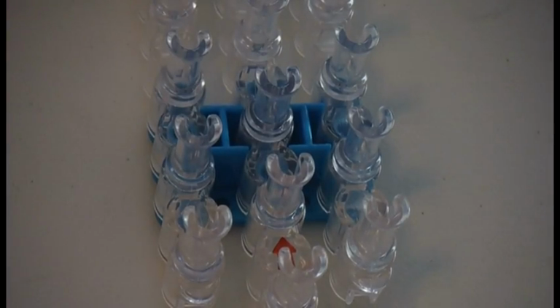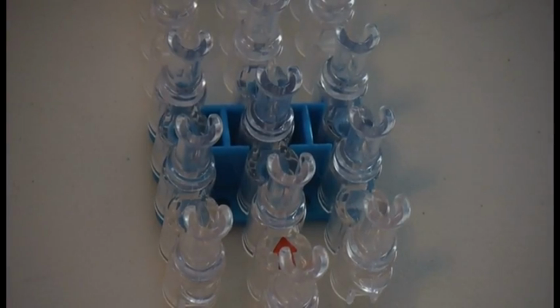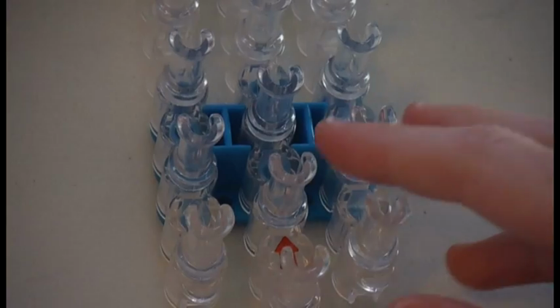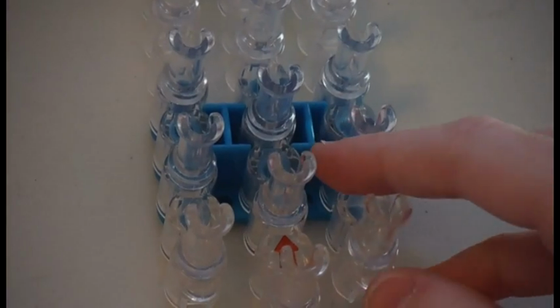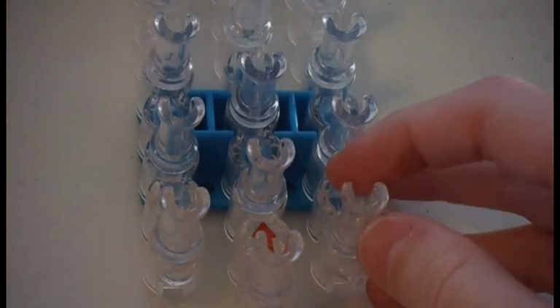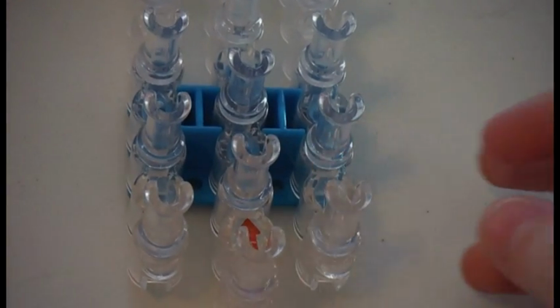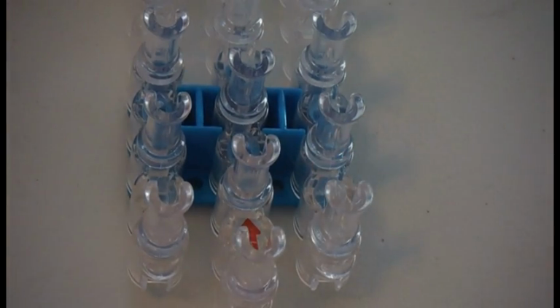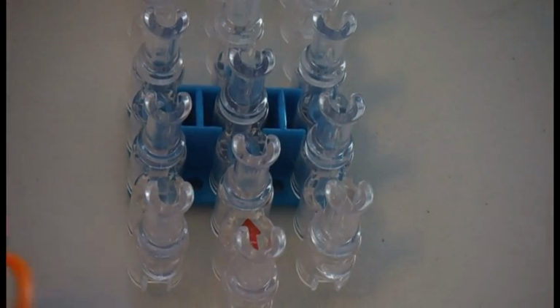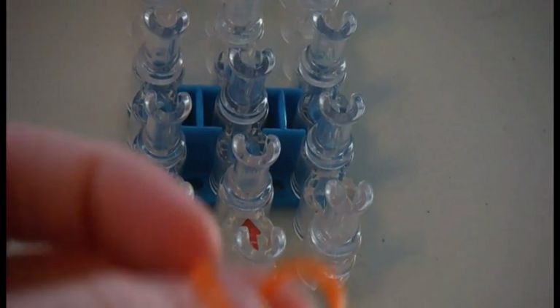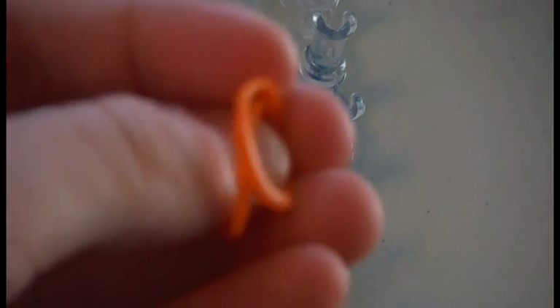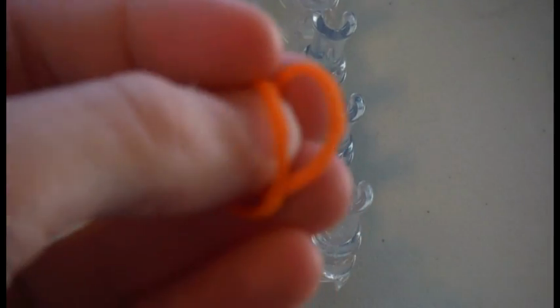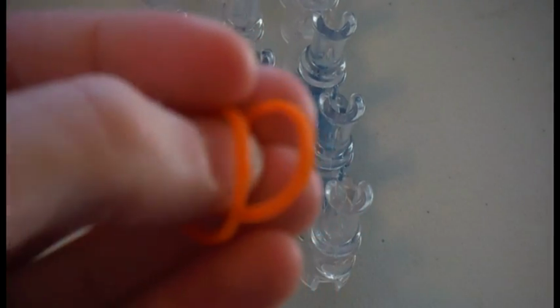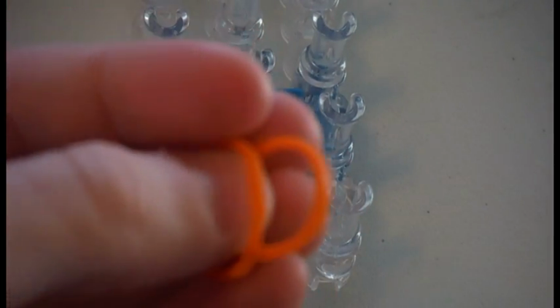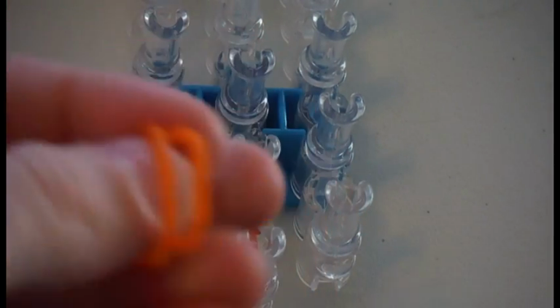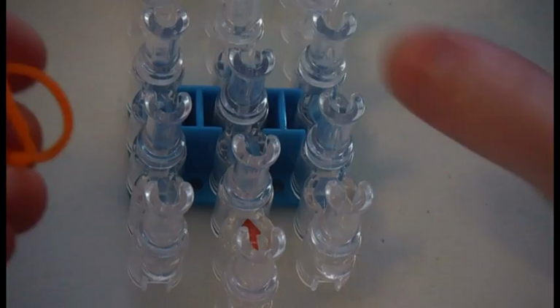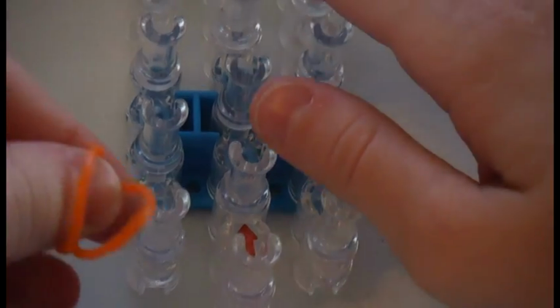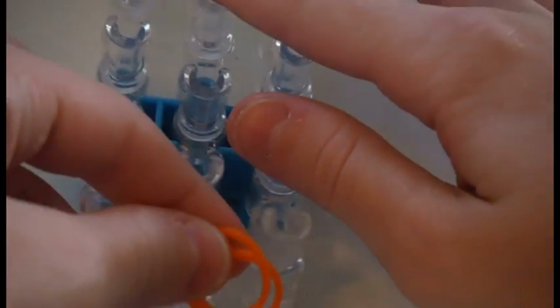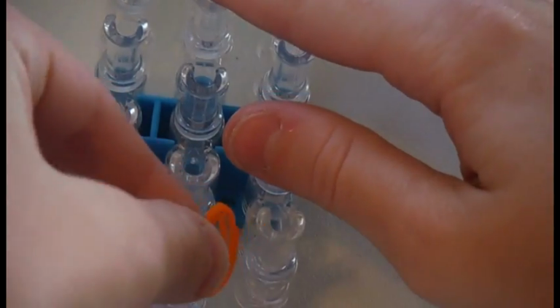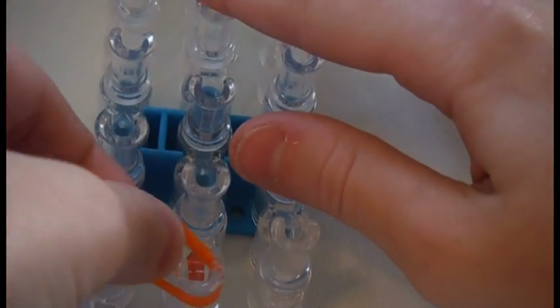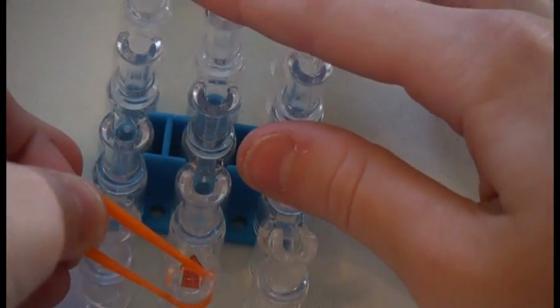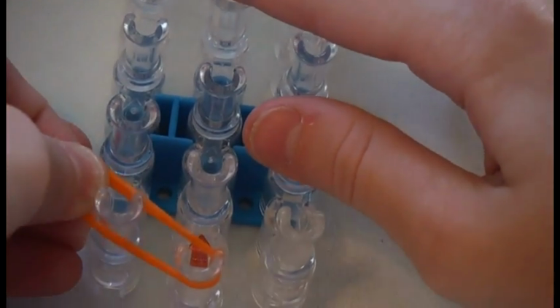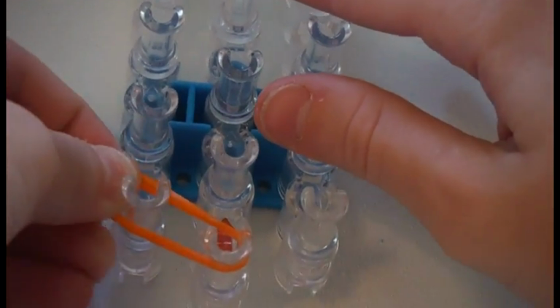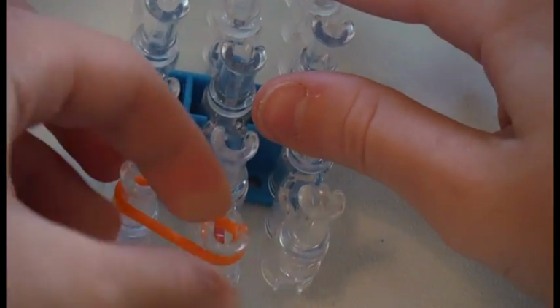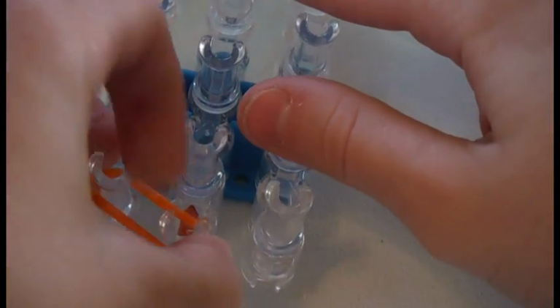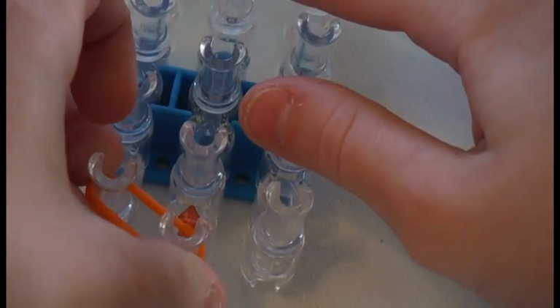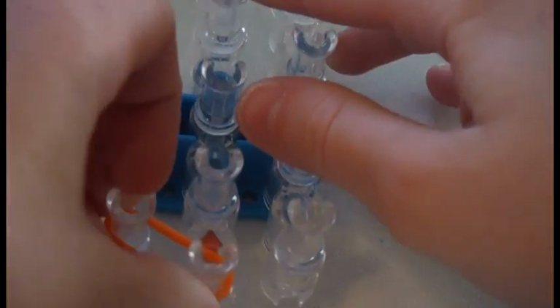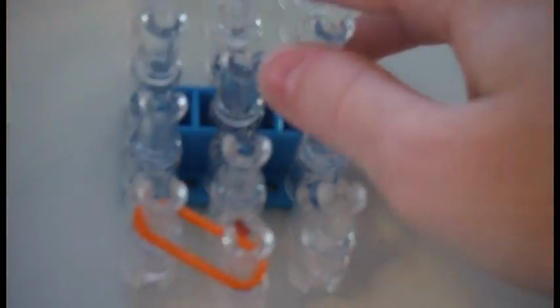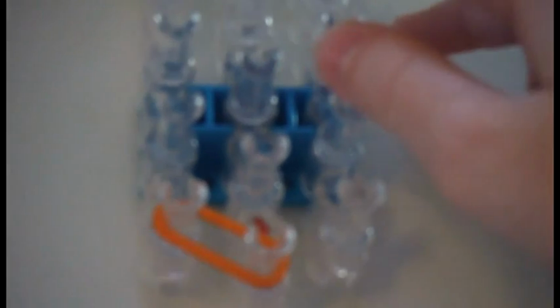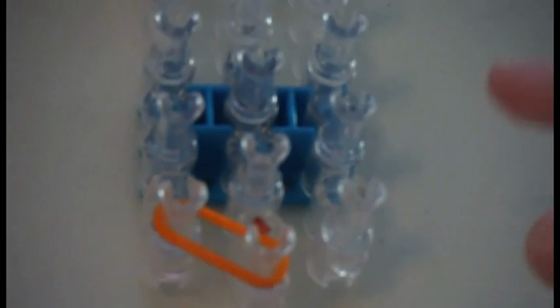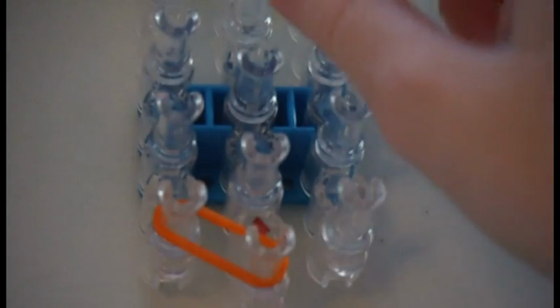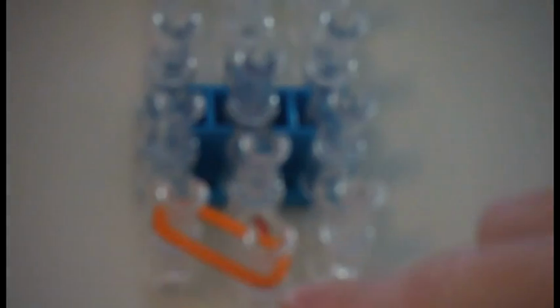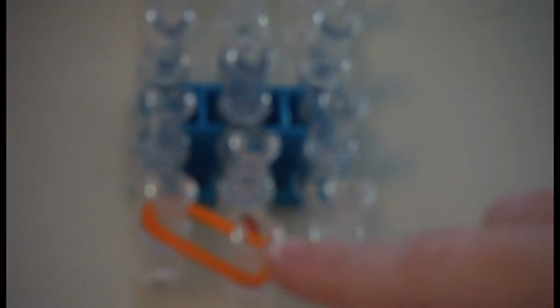You will take your first rubber band color. I will be using orange. Use two rubber bands instead of one. Take your first two rubber bands and place them going diagonally to the left side. Make sure you push down your rubber bands. It should look like that.